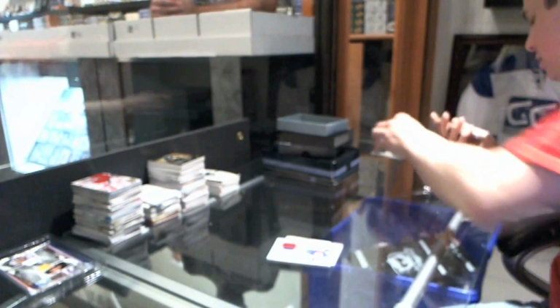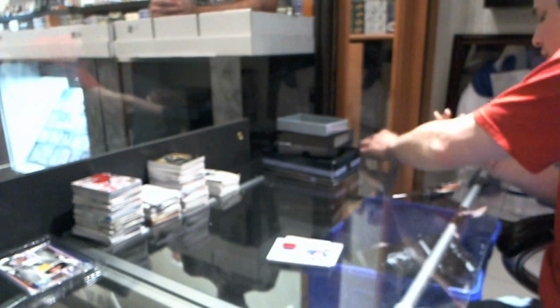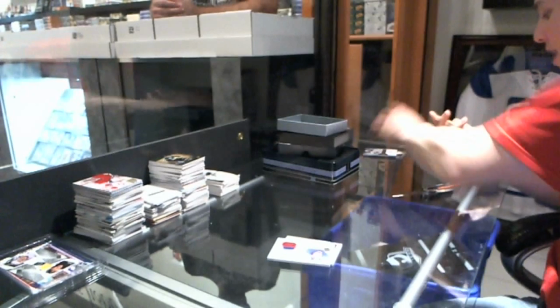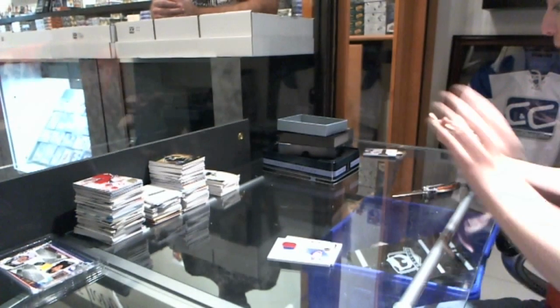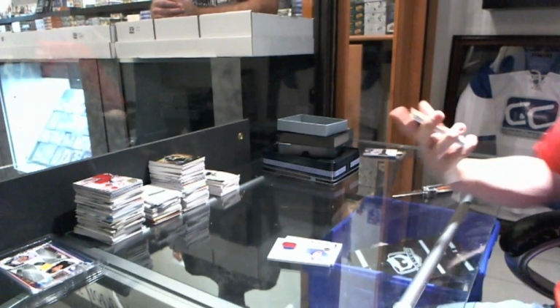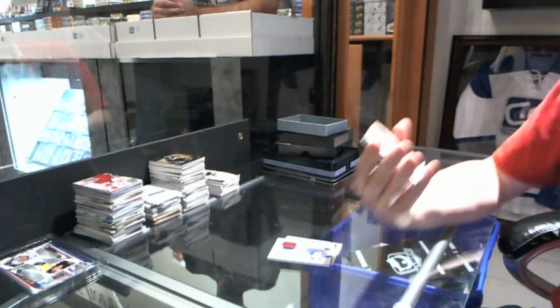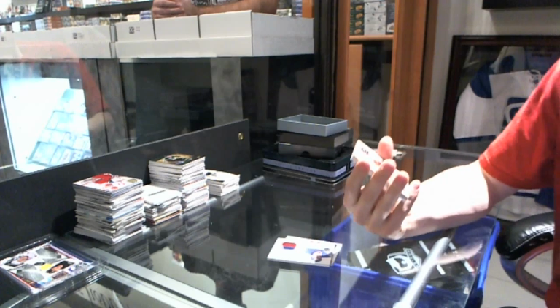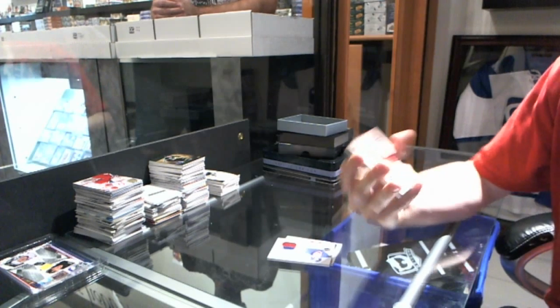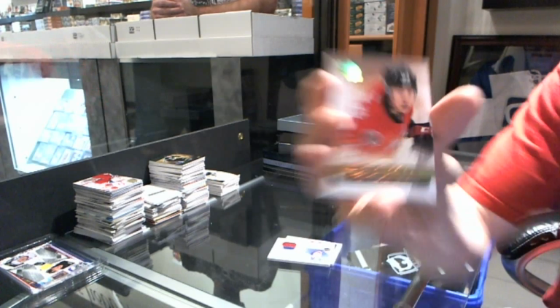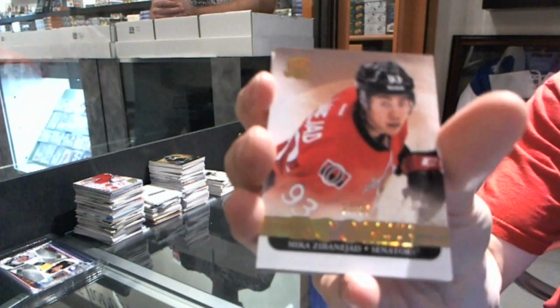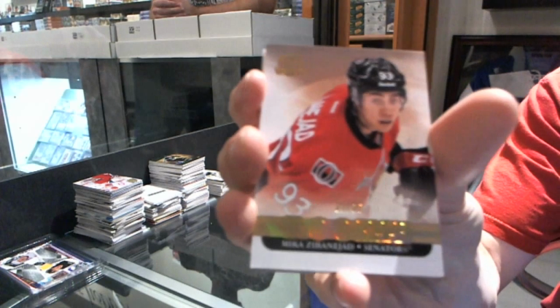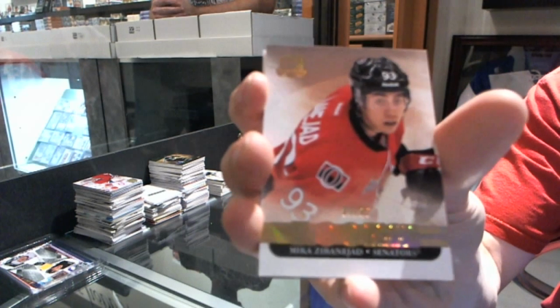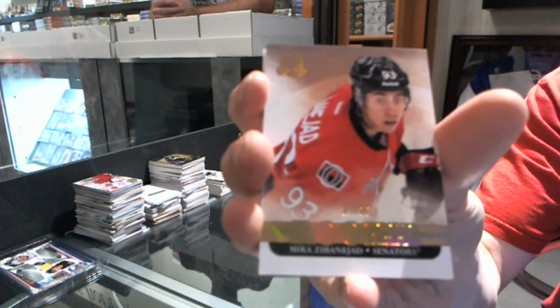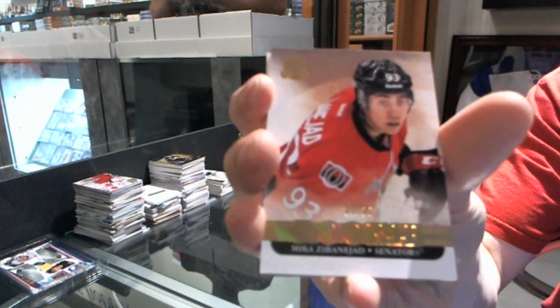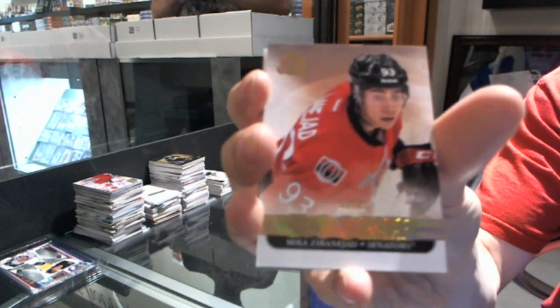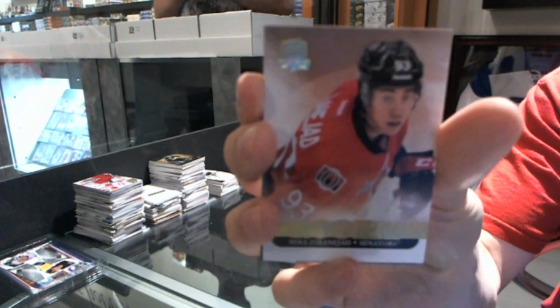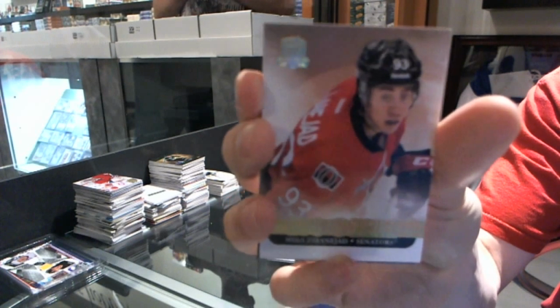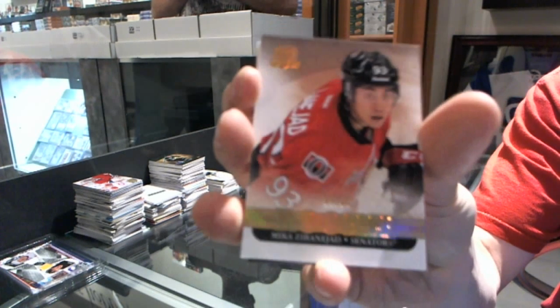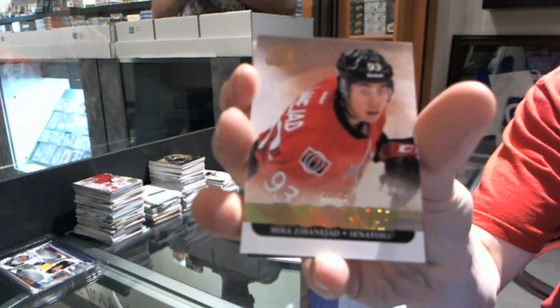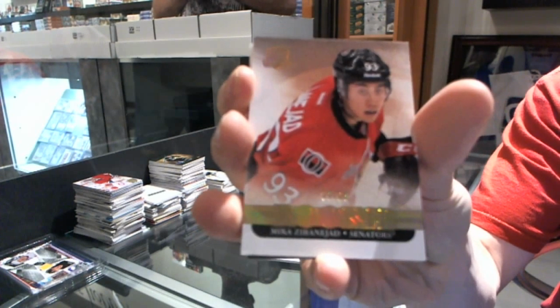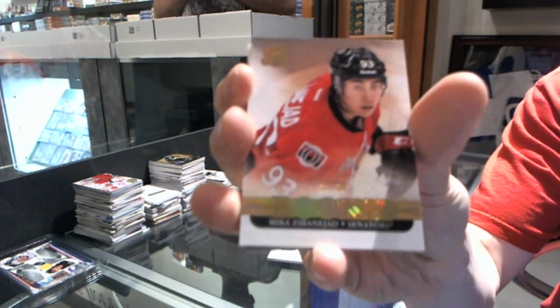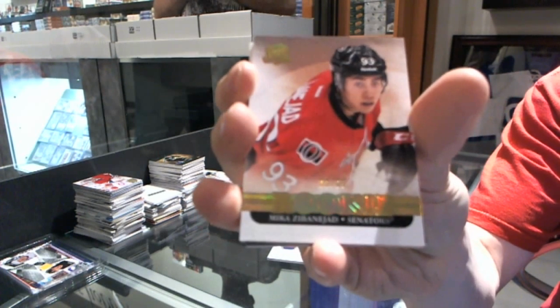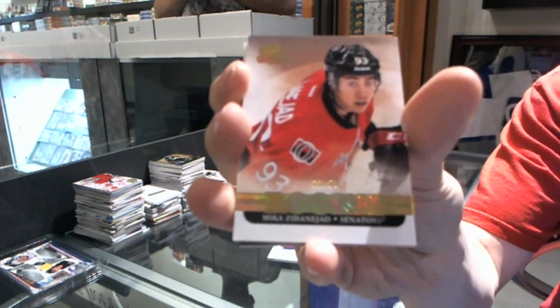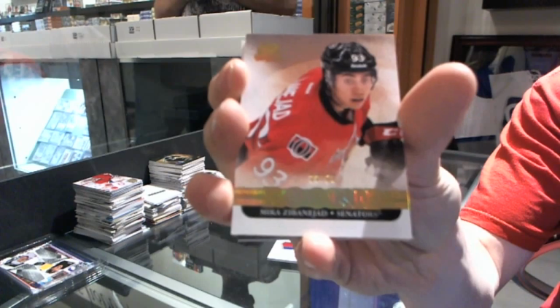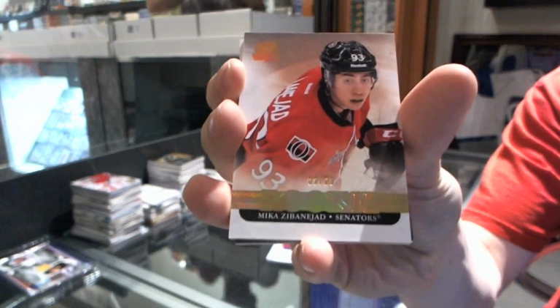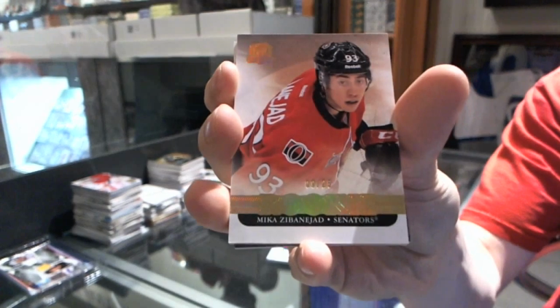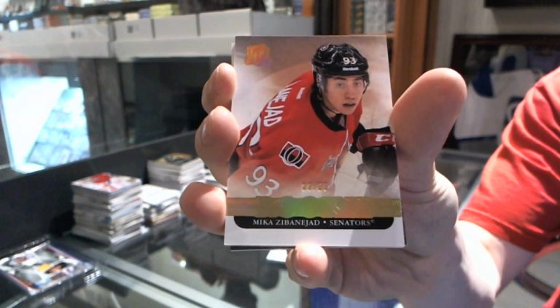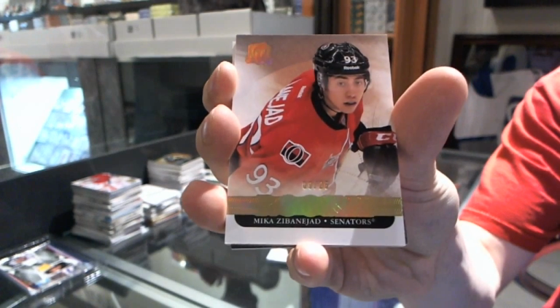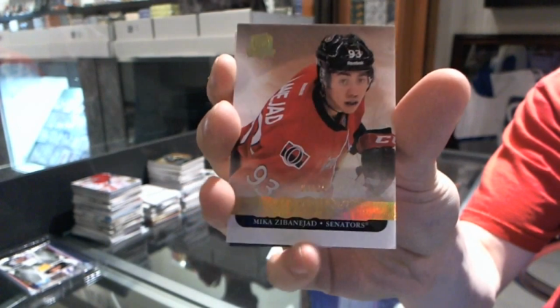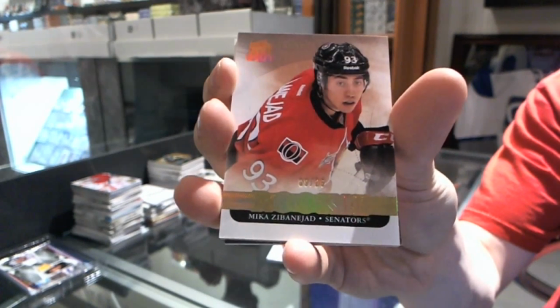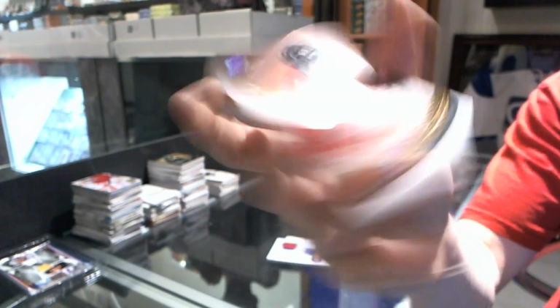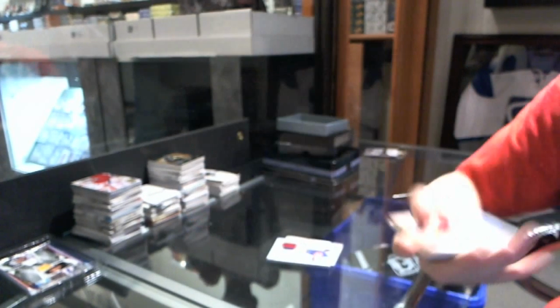We've got a Platinum rookie, number 9 of 25 for the Ottawa Senators — Mika Zibanejad.